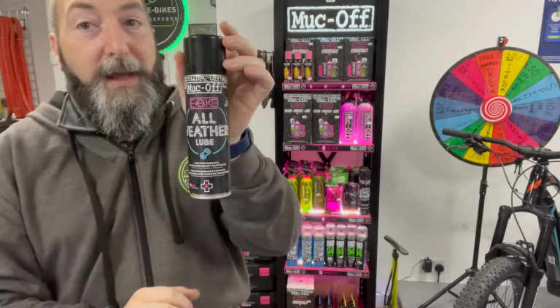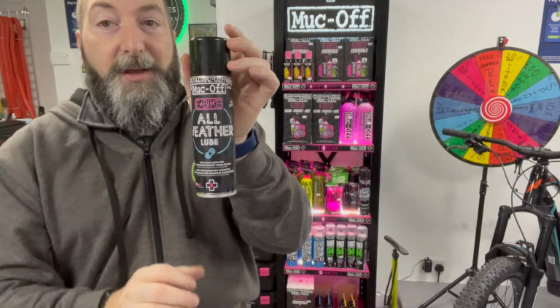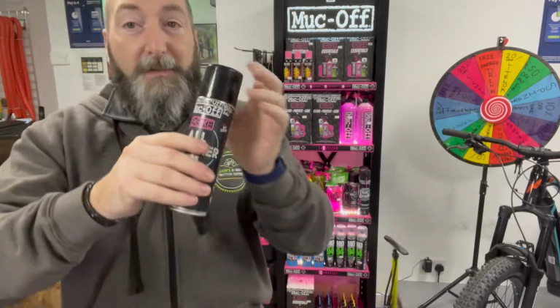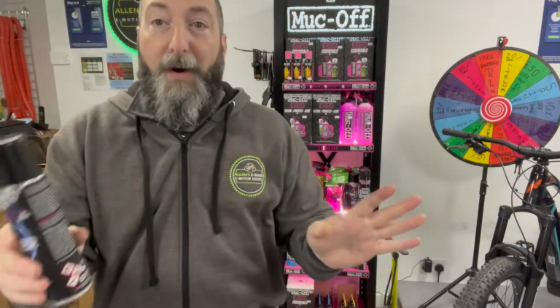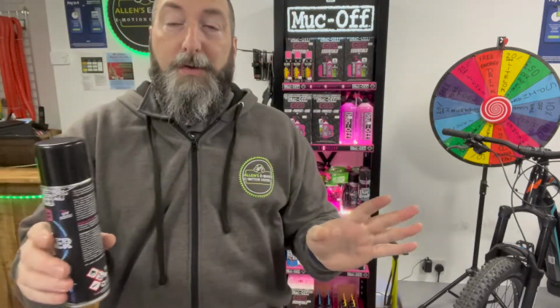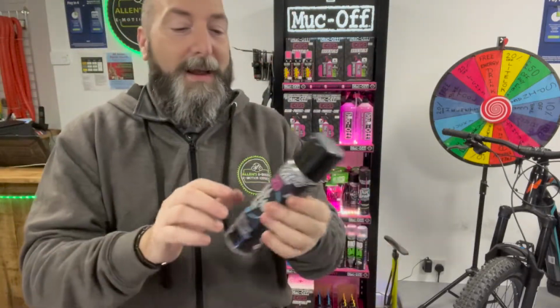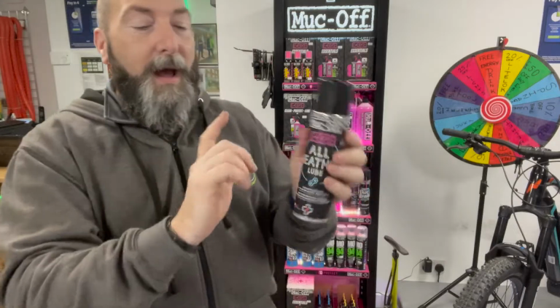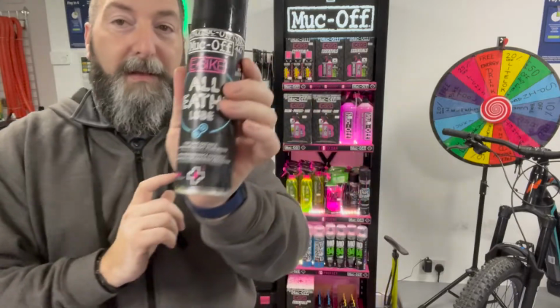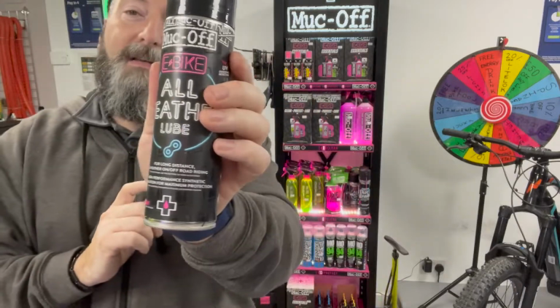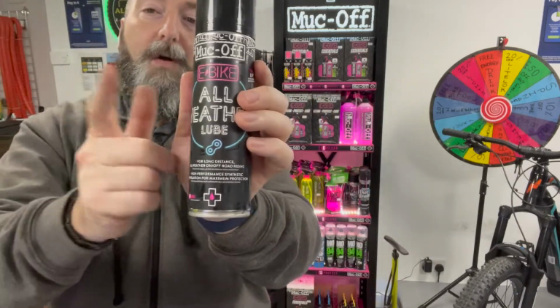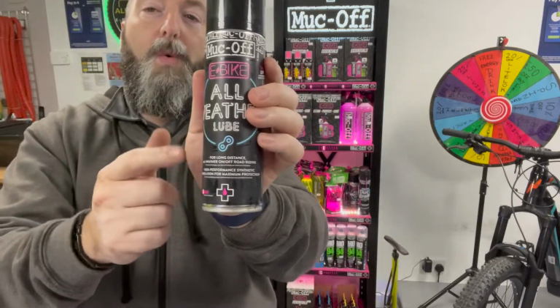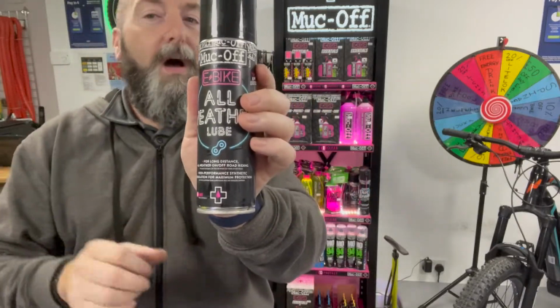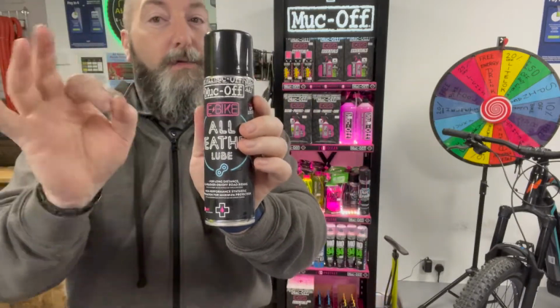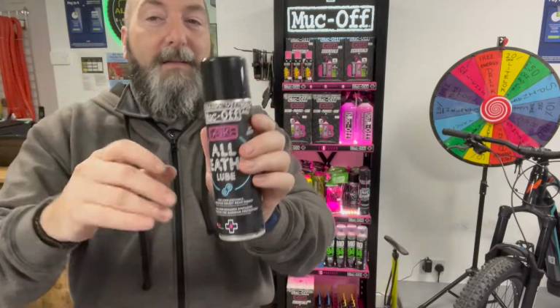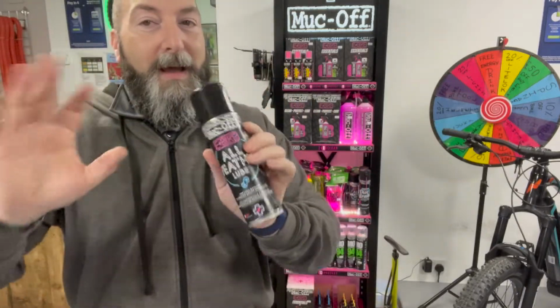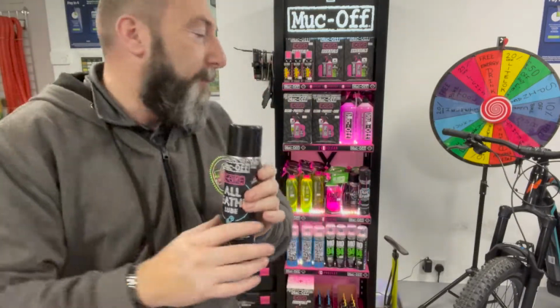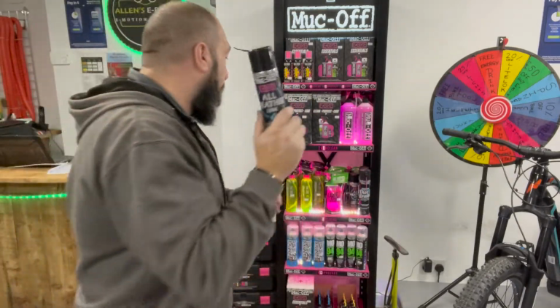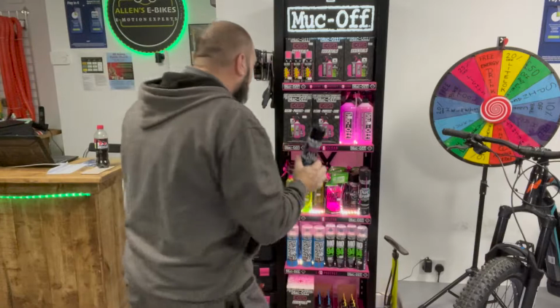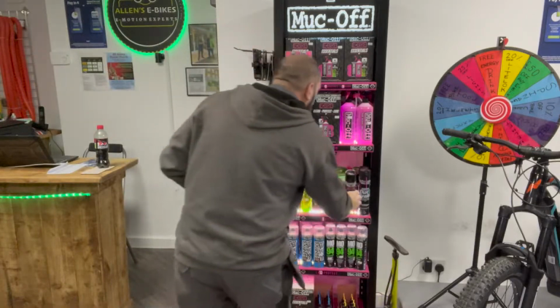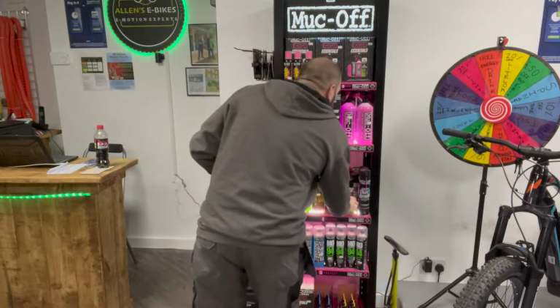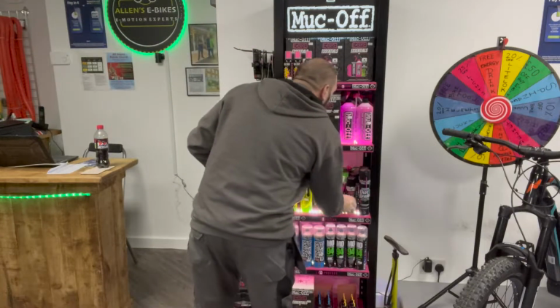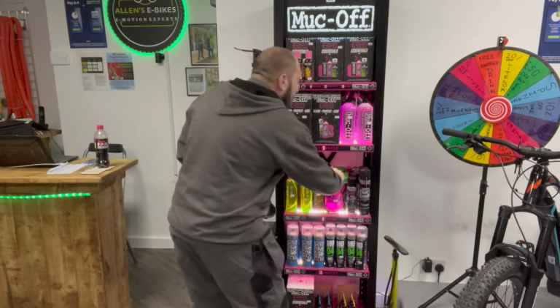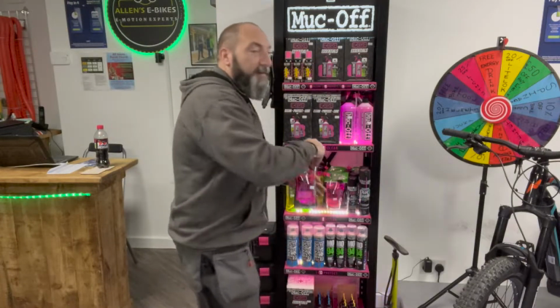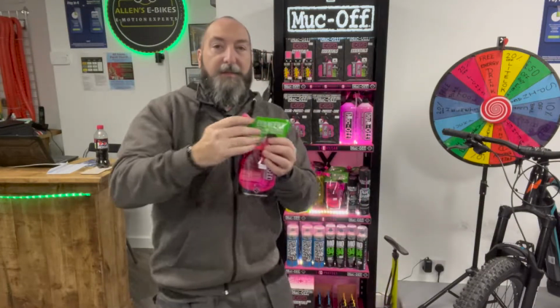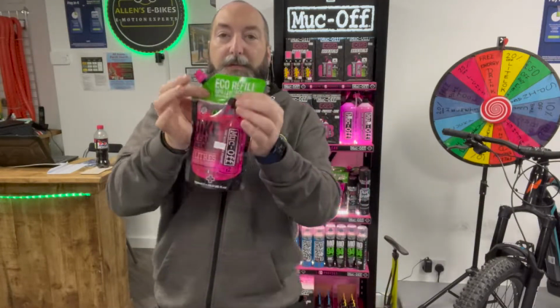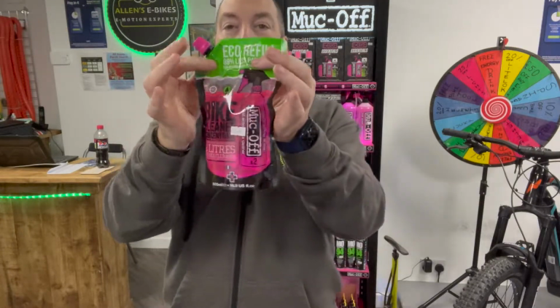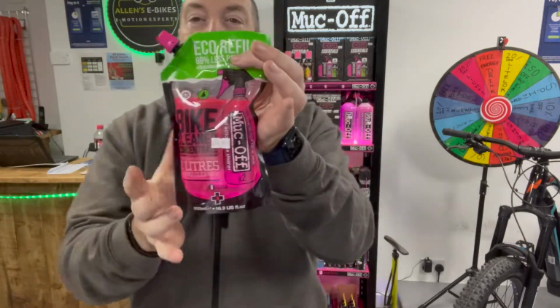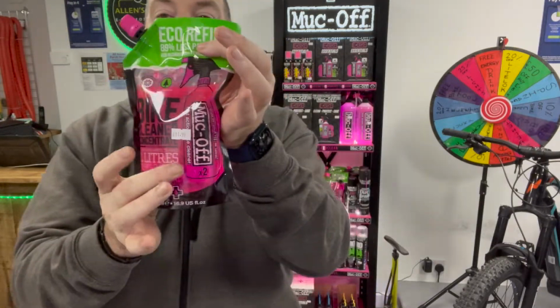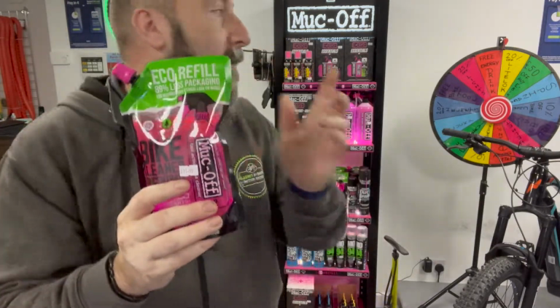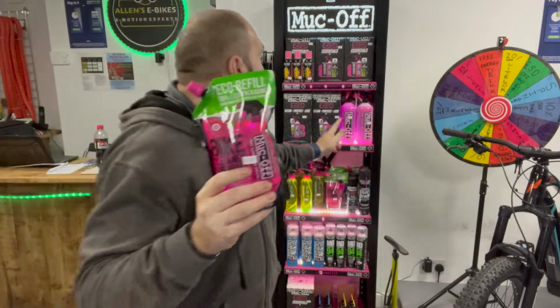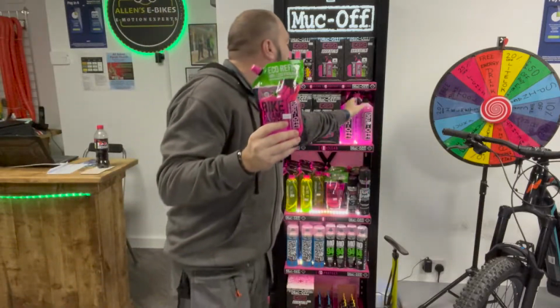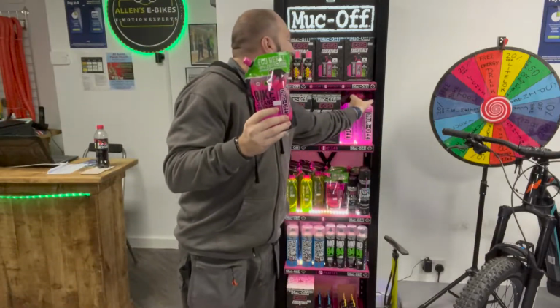This is the All Weather E-Bike Lube — really easy to use, just spray it on your chain and other bits and pieces. All weather, really easy, keeping your bike fabulous.